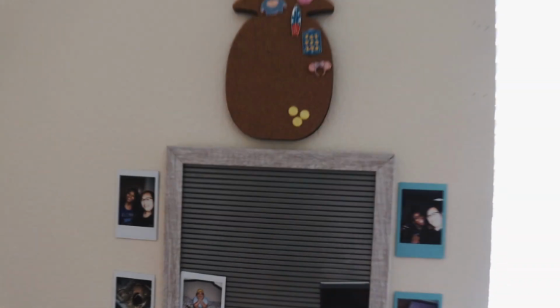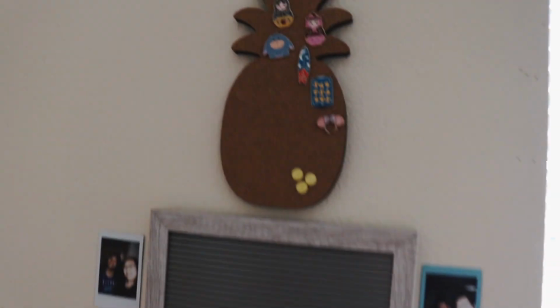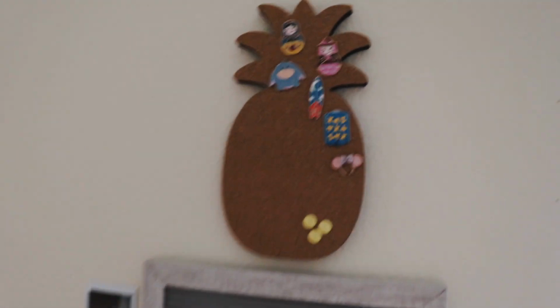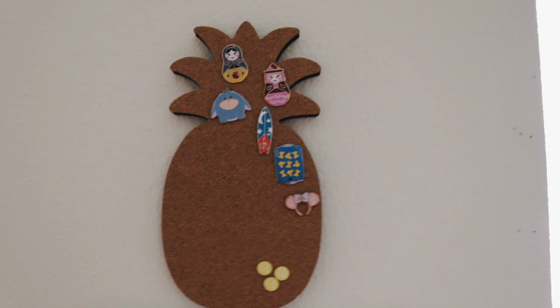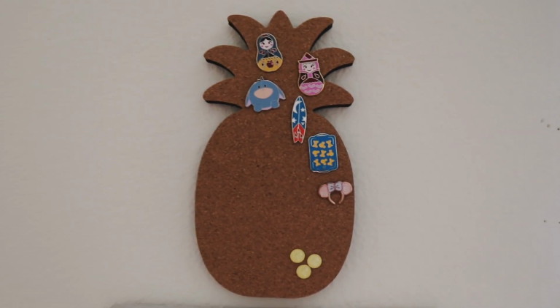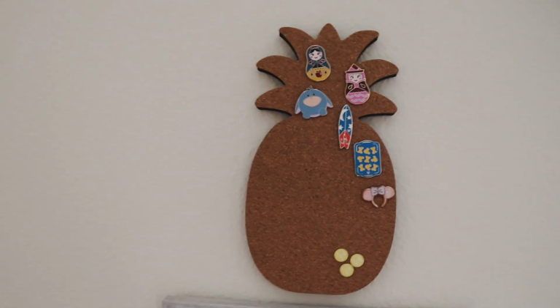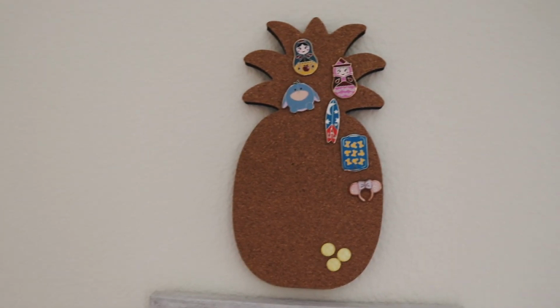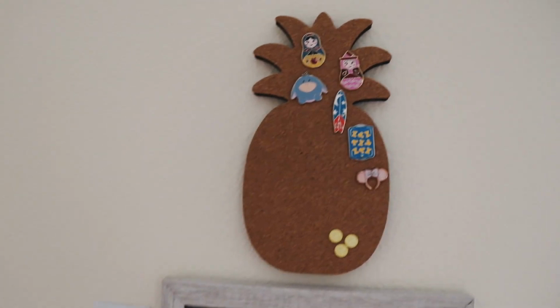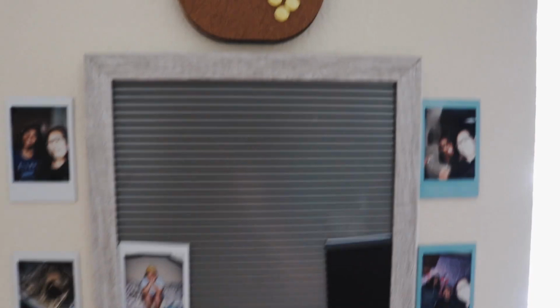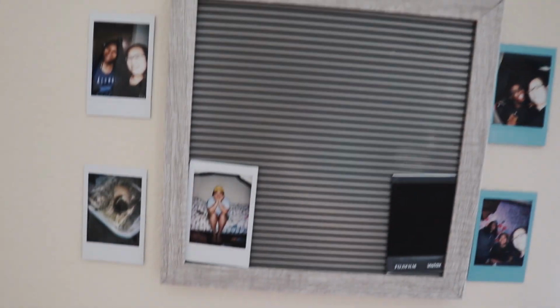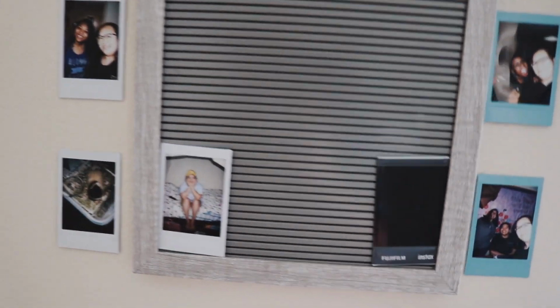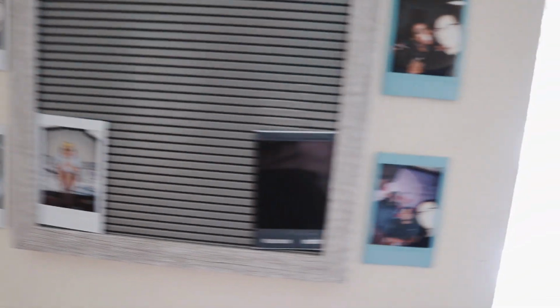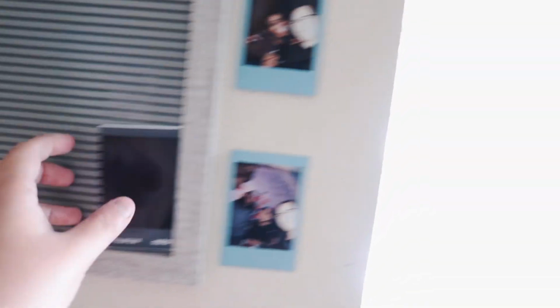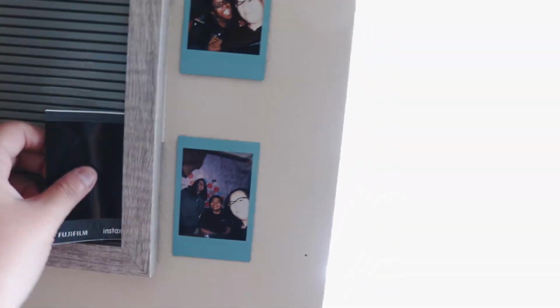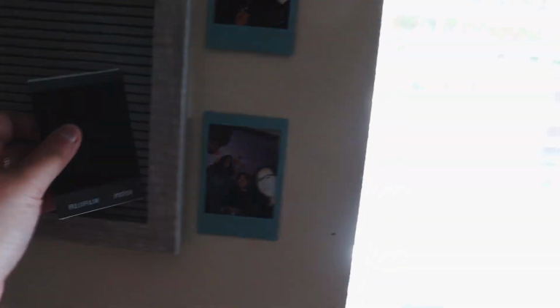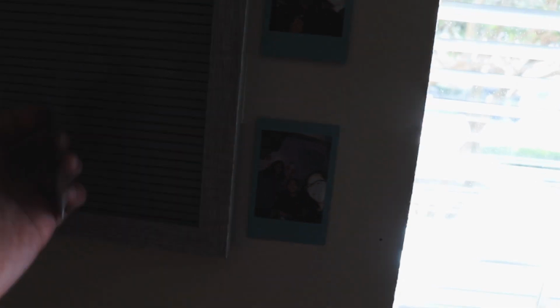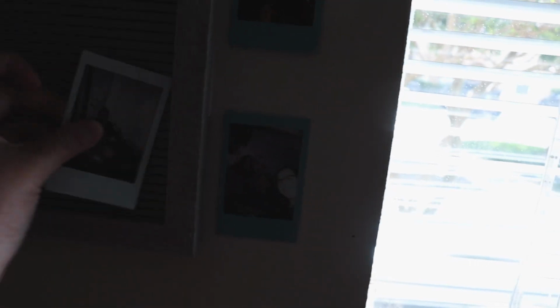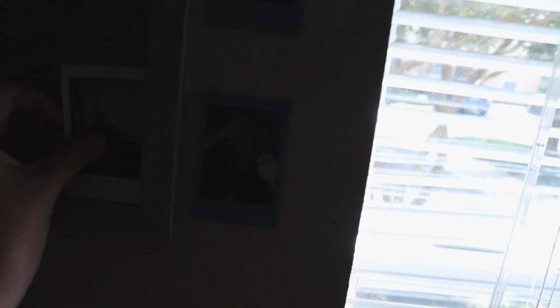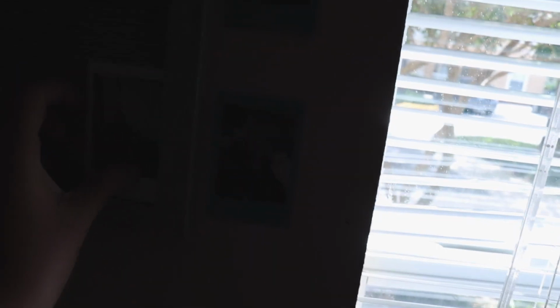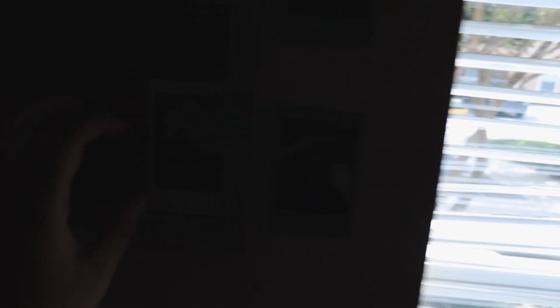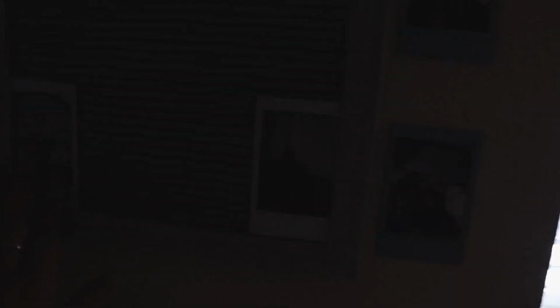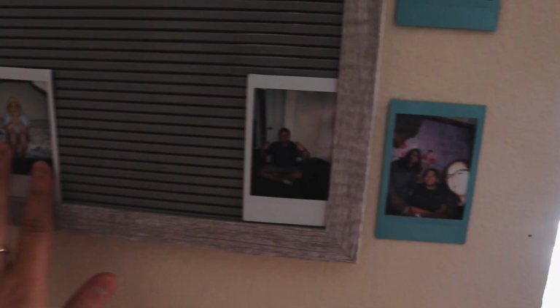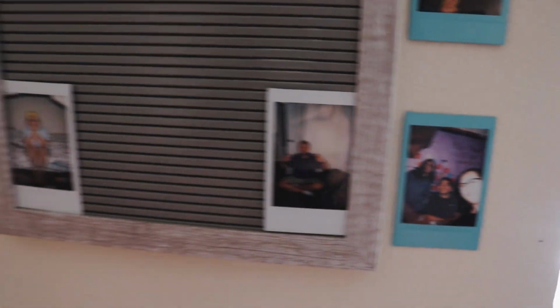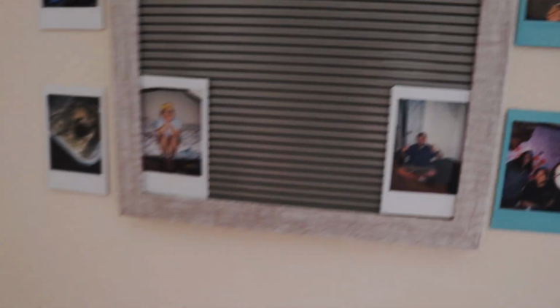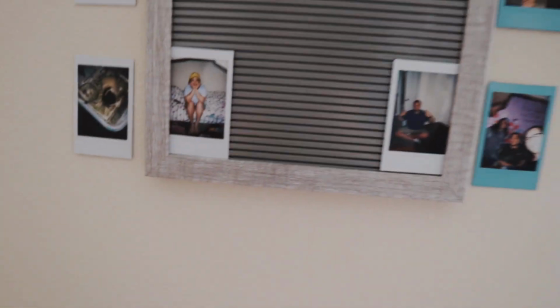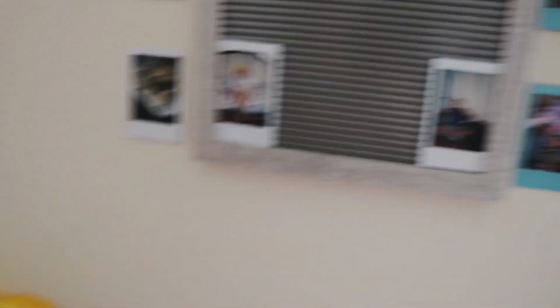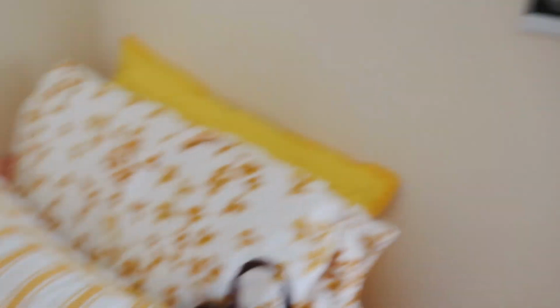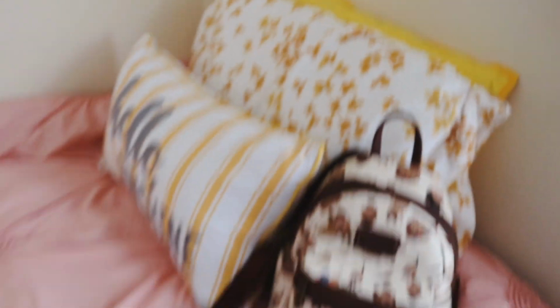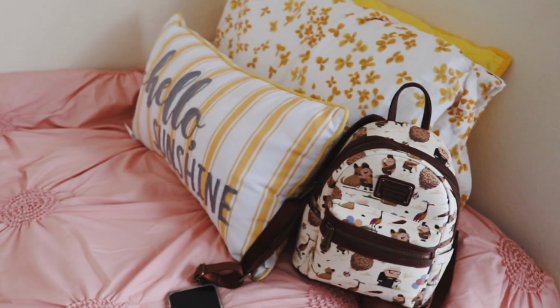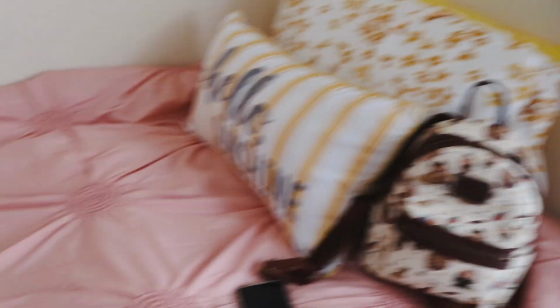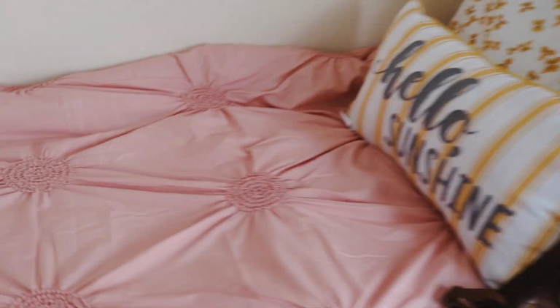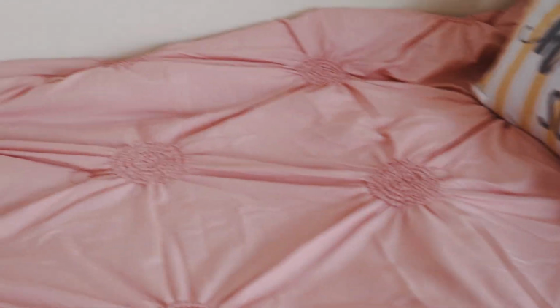She also made me this — the letter M with a bunch of flowers. I have my pineapple corkboard right here with pins, and my Polaroid pictures. Sunny did this — I'm sorry, Doug, if you're watching; Sunny put you back behind like that.